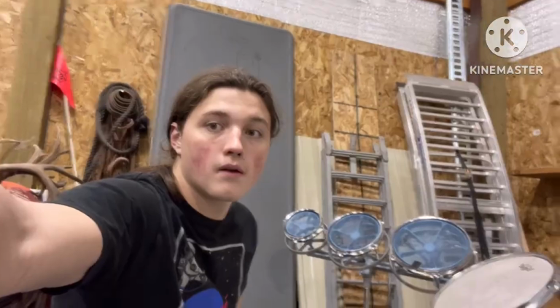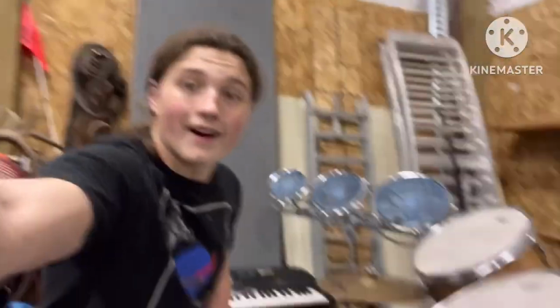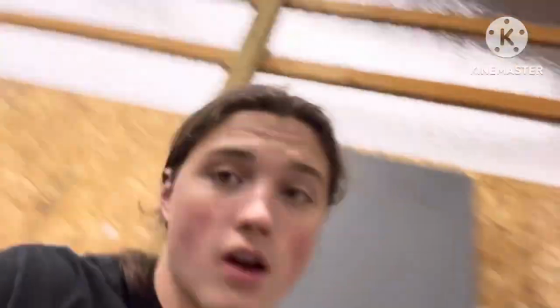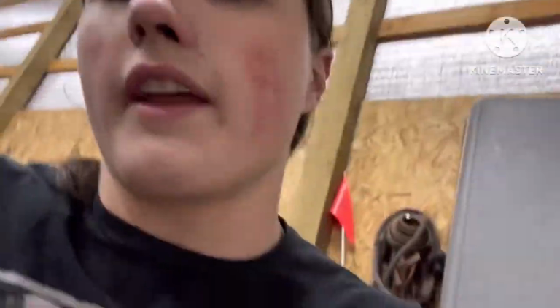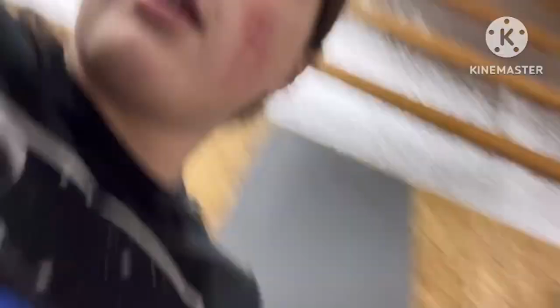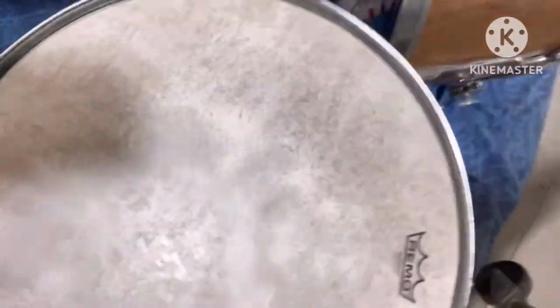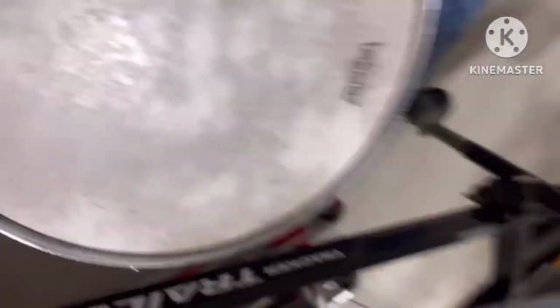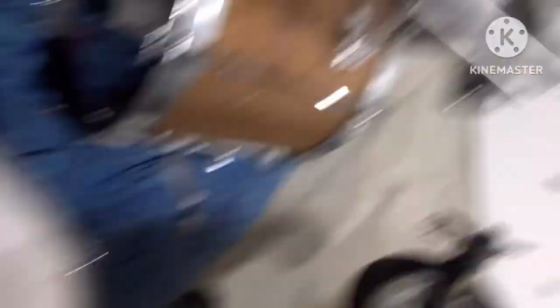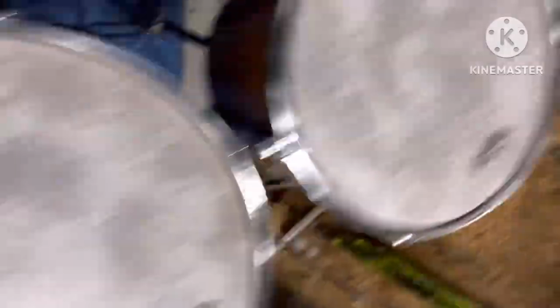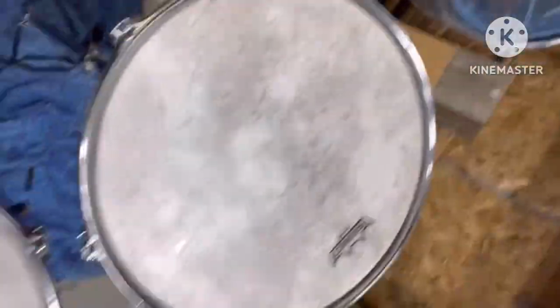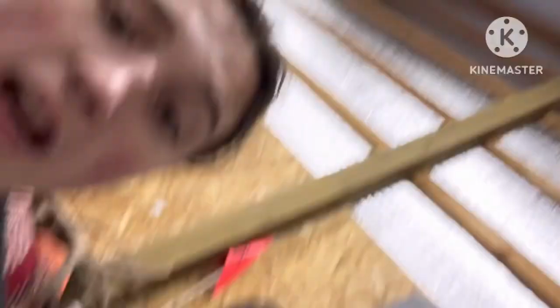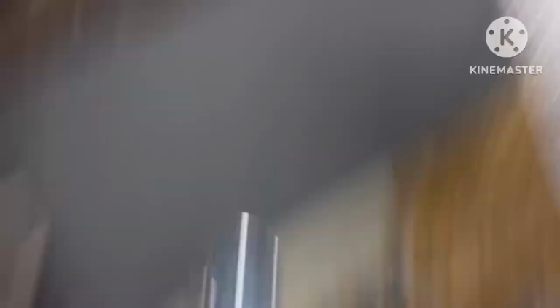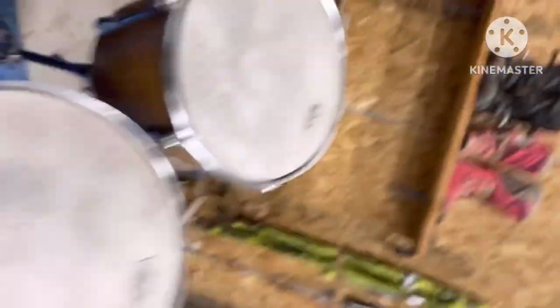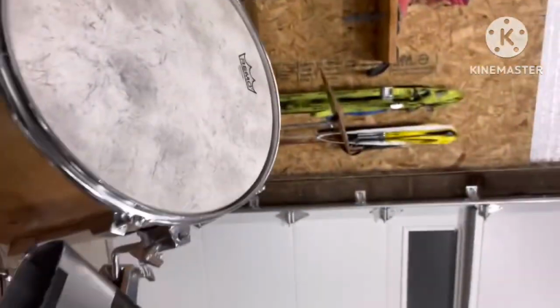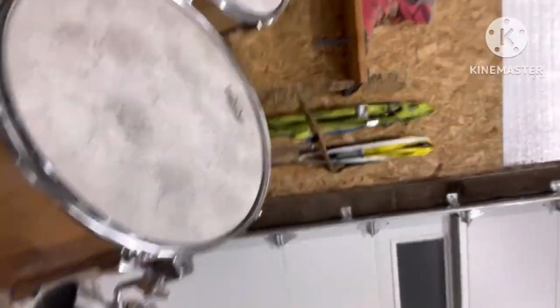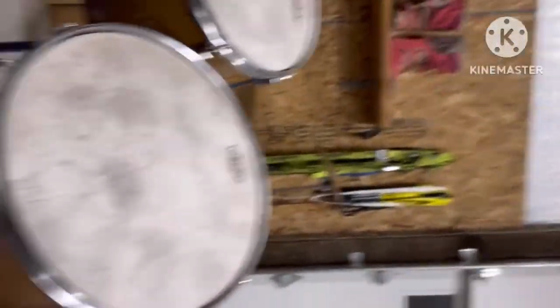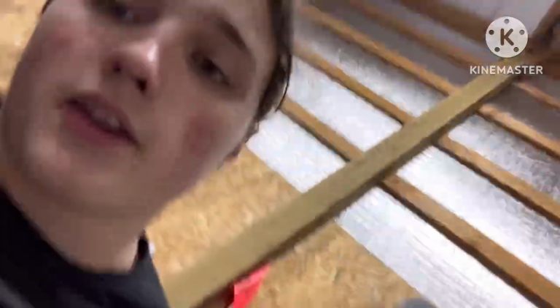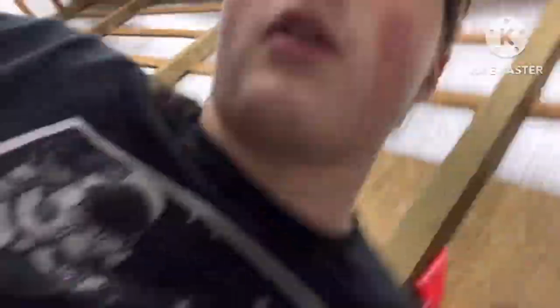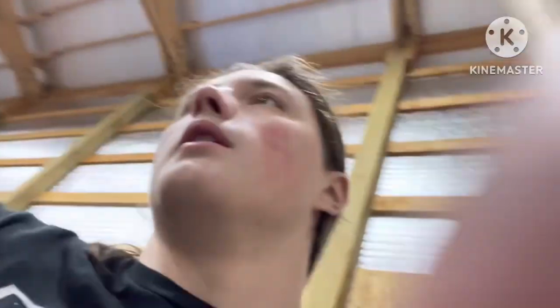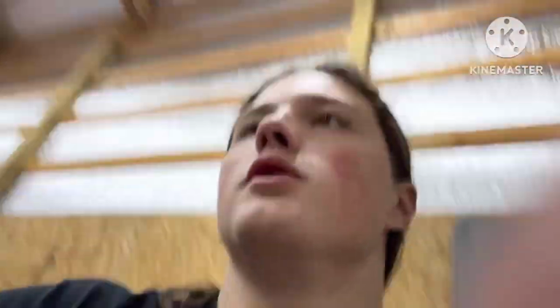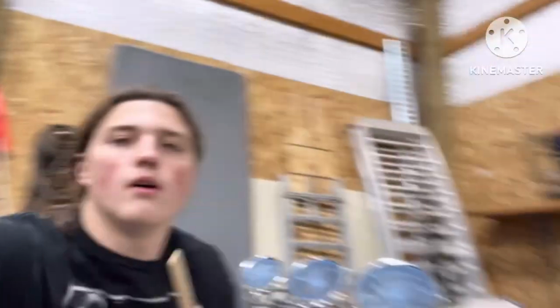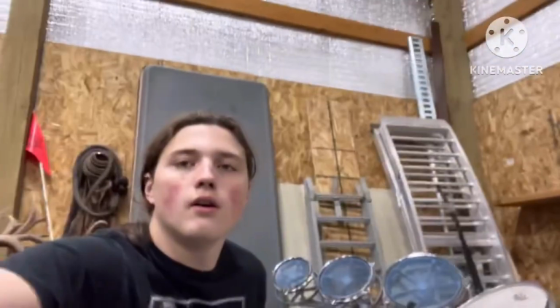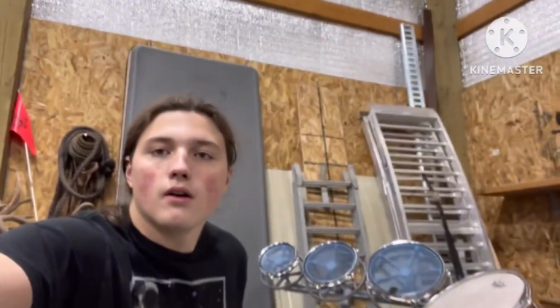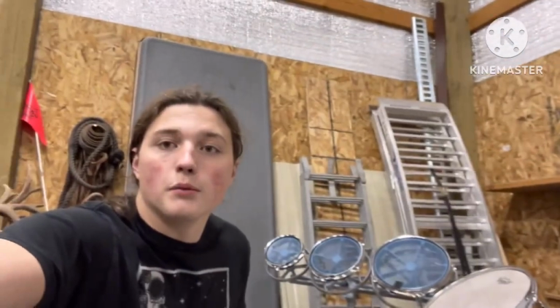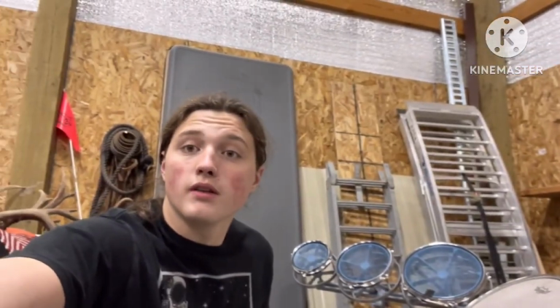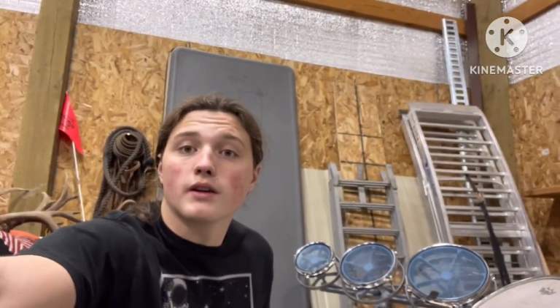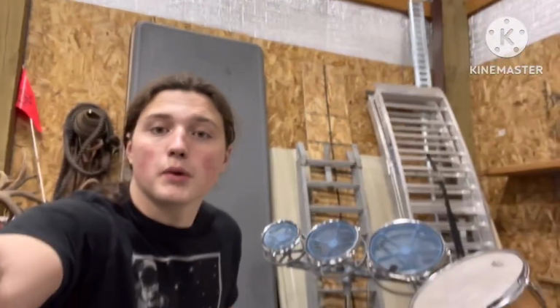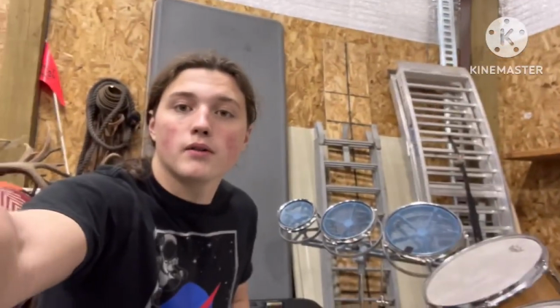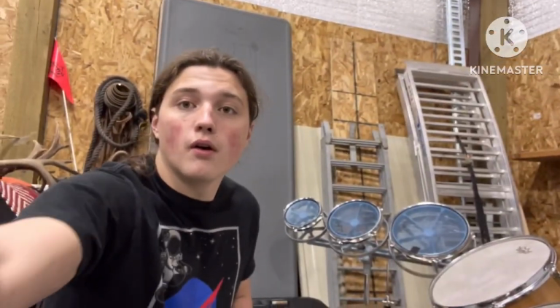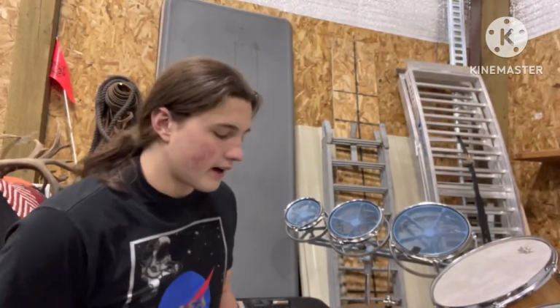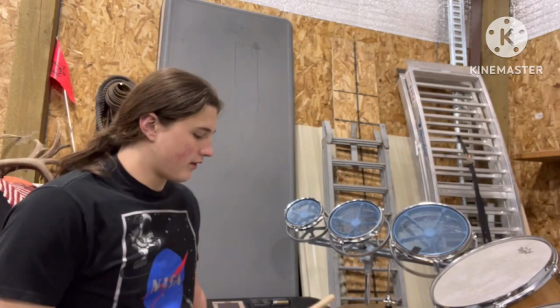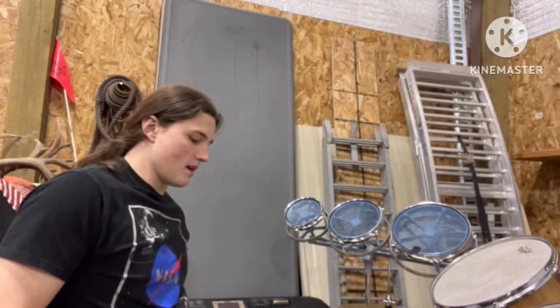All right guys, all the heads are on — 16, 14, and 13. Look how cool it looks with this wood. I also polished up the hoops with some tinfoil, which actually works pretty well. So I guess I'll give you guys a demo — snare off and hi-hat close so there's no extra noise.